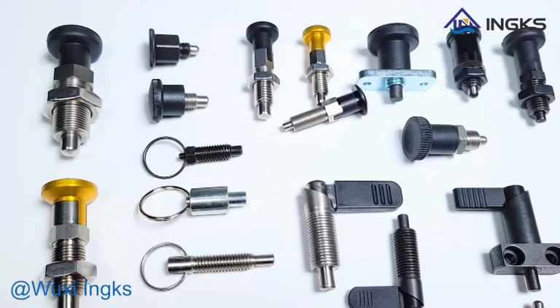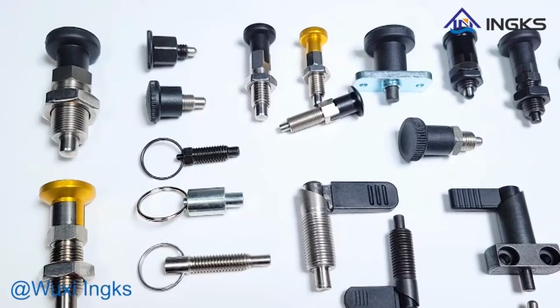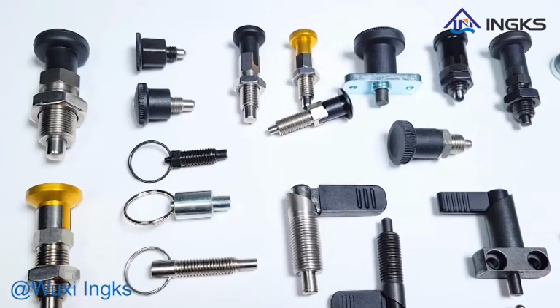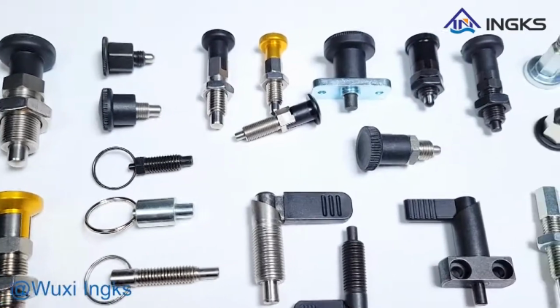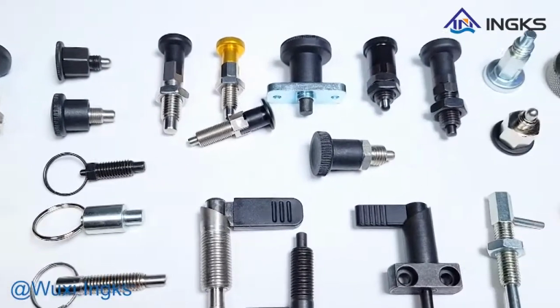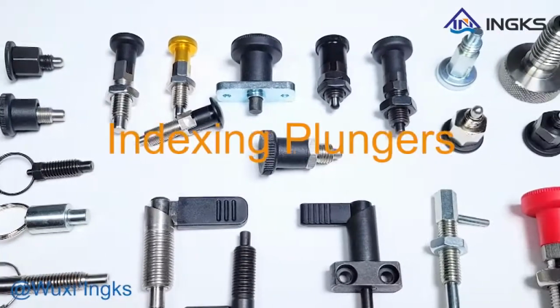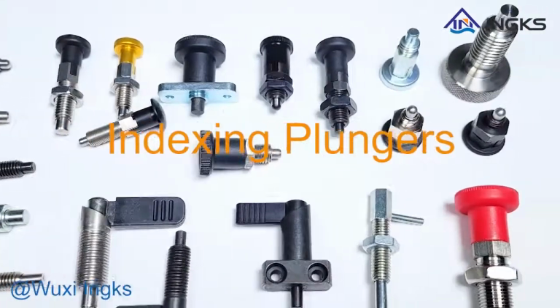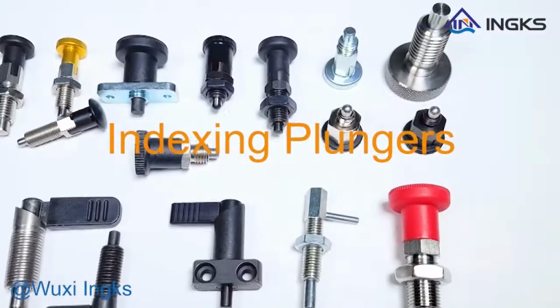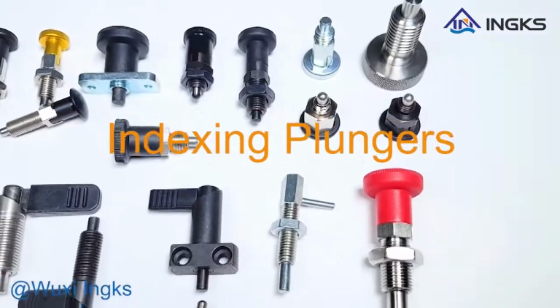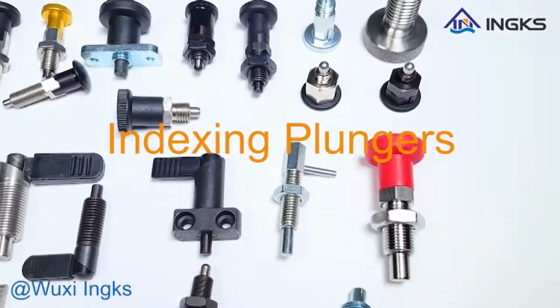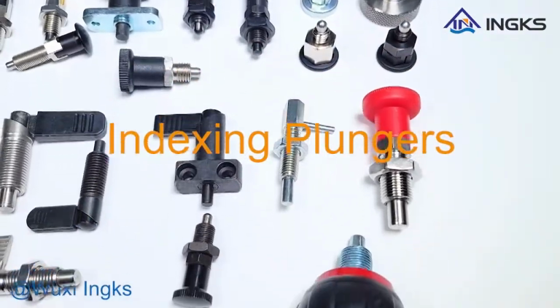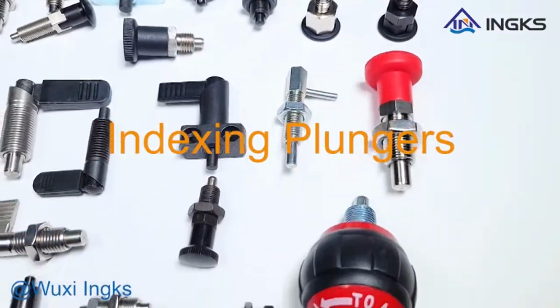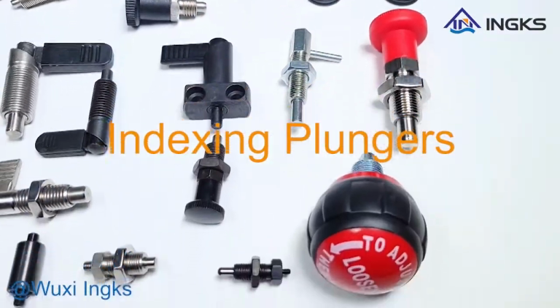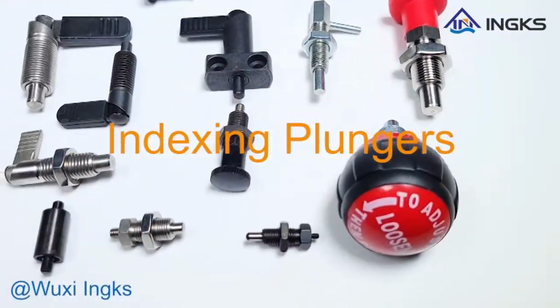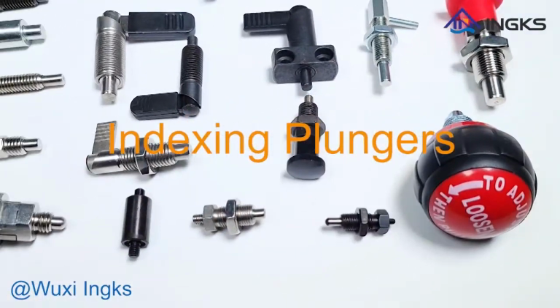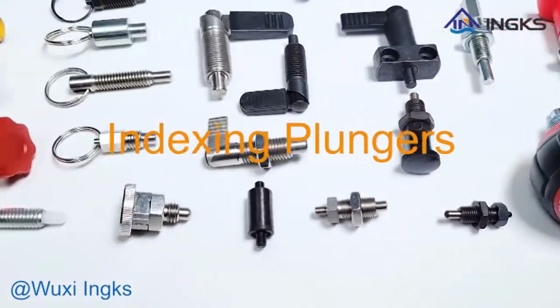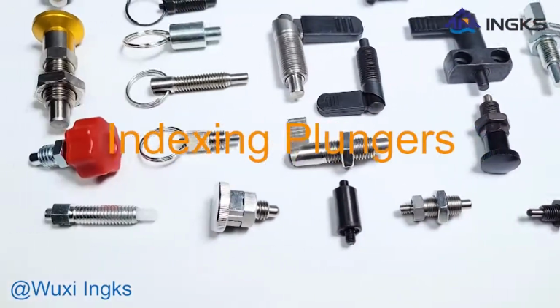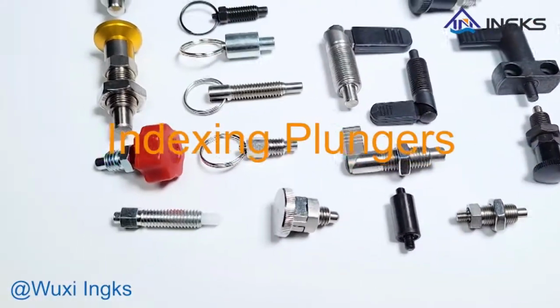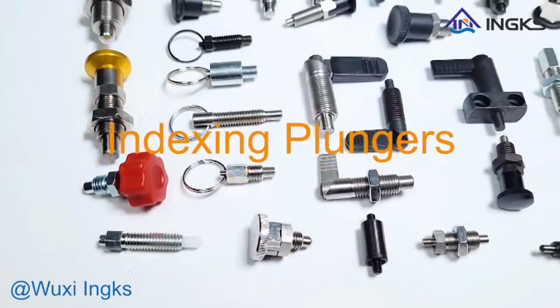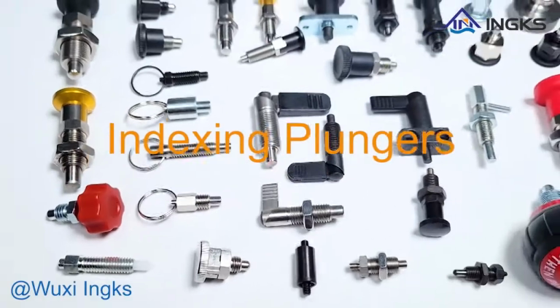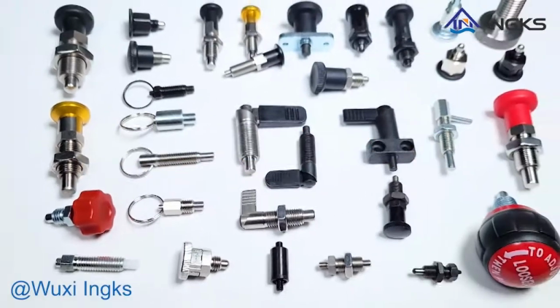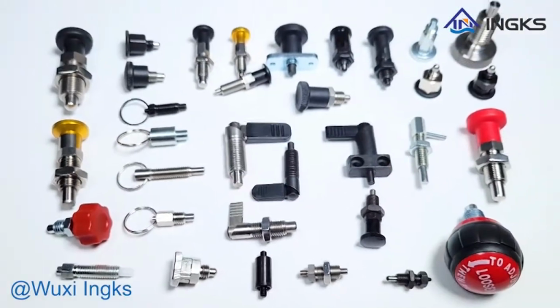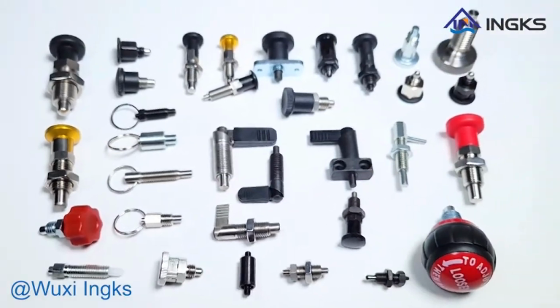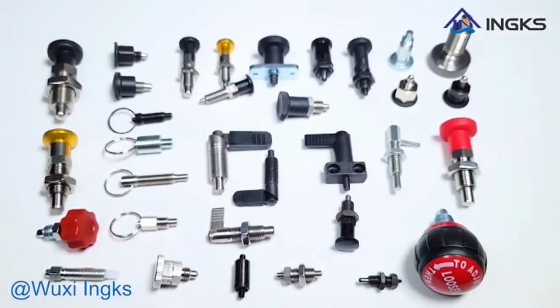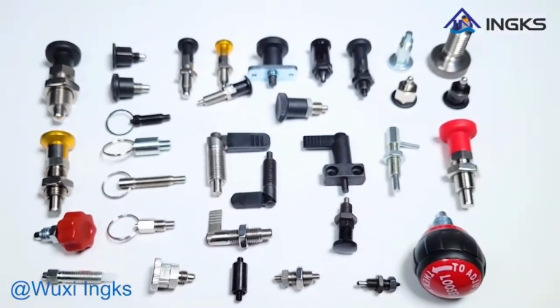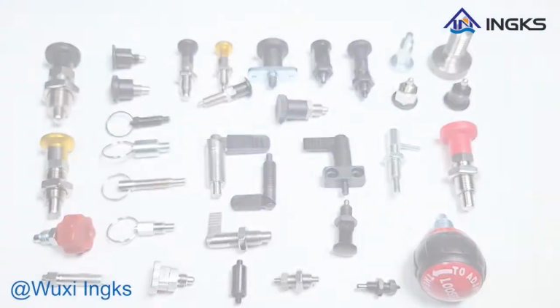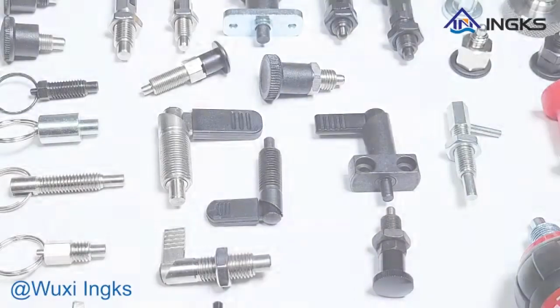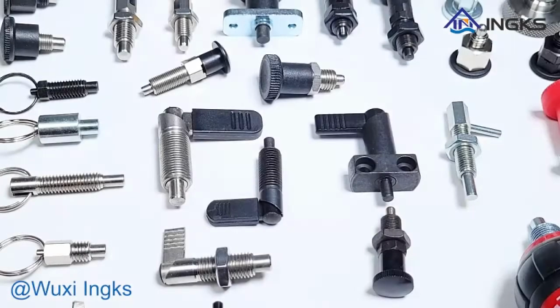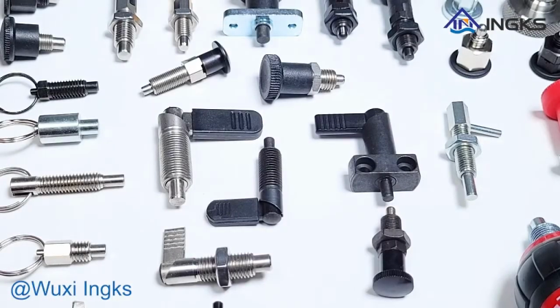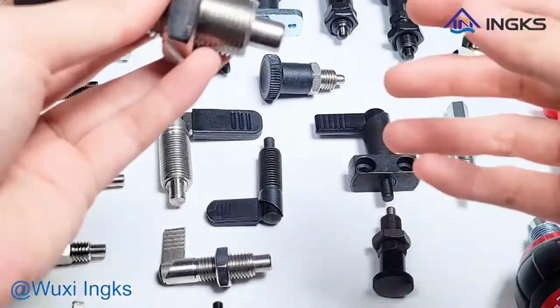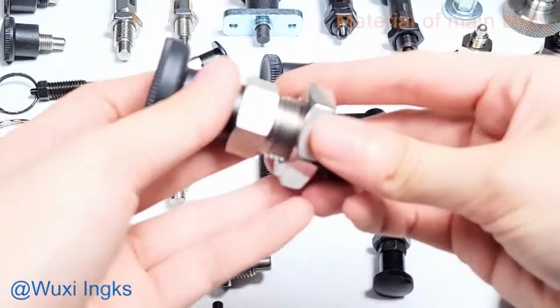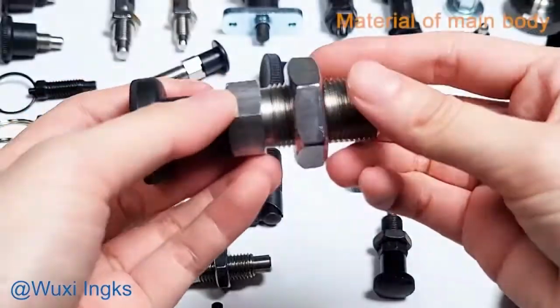To align two parts with more precision than standard spring plungers, these indexing plungers have a mating bushing that improves alignment and repeatability.